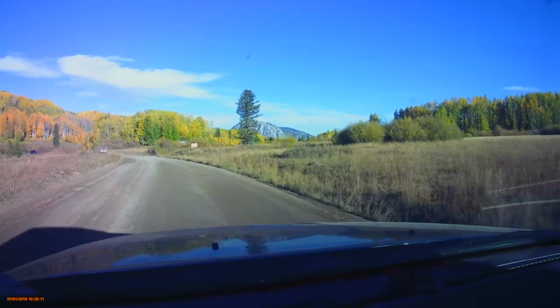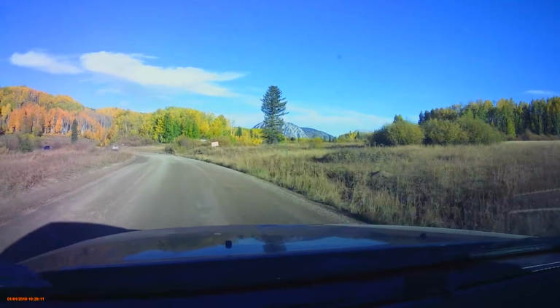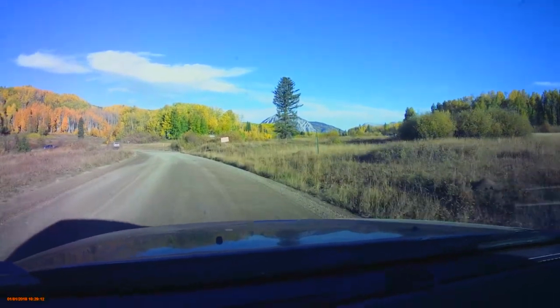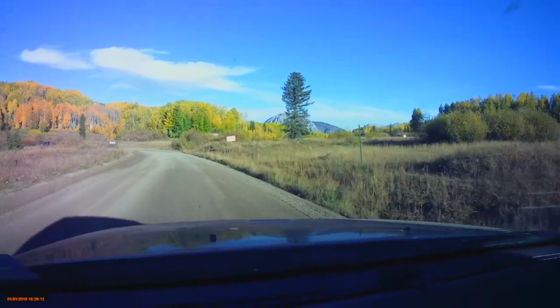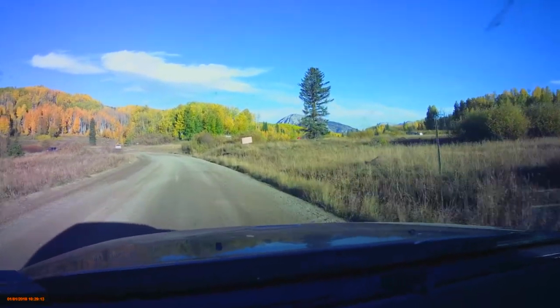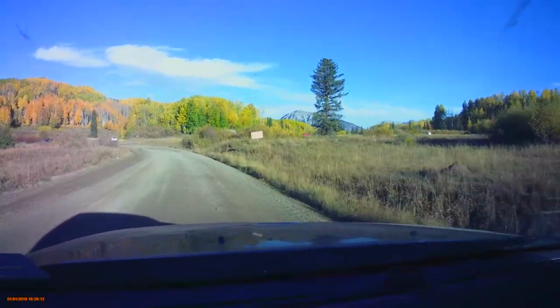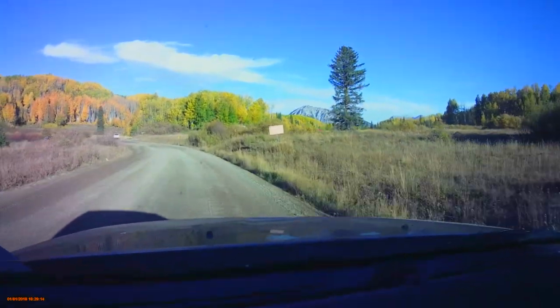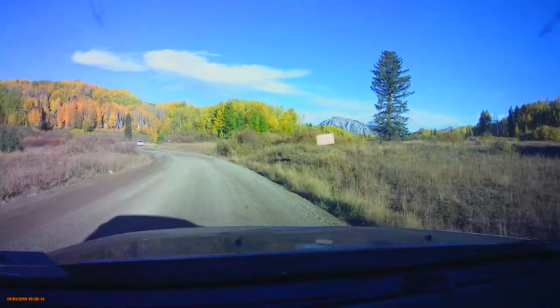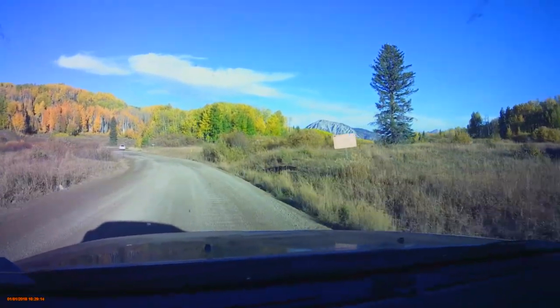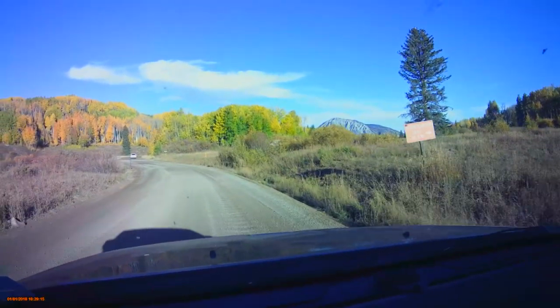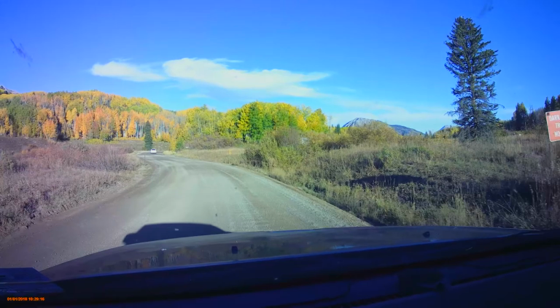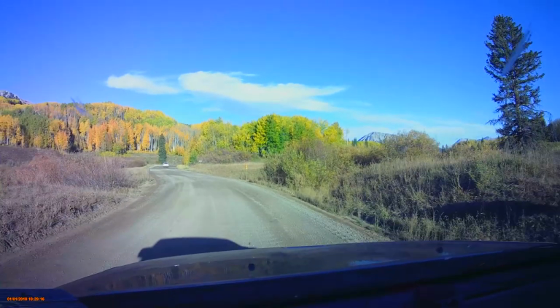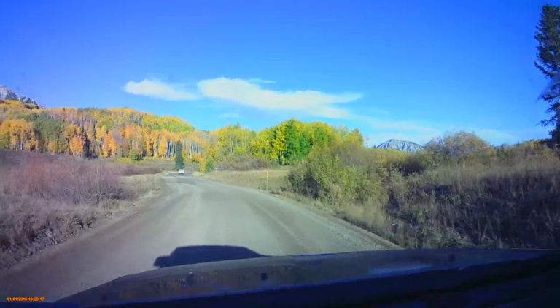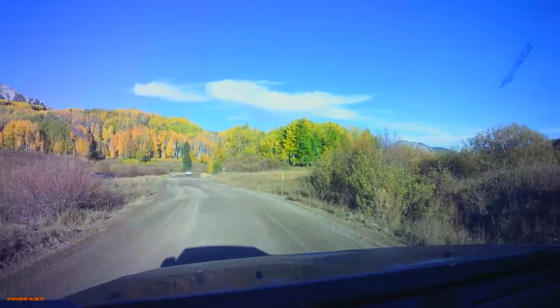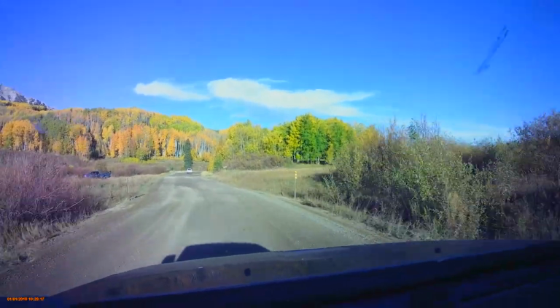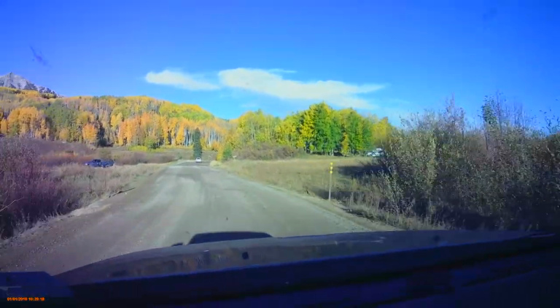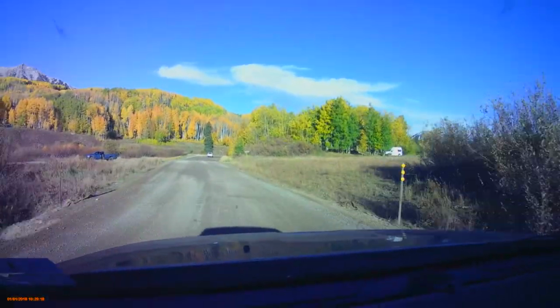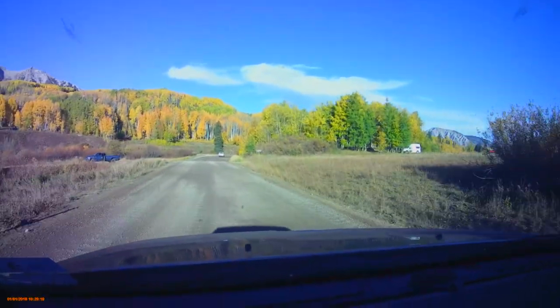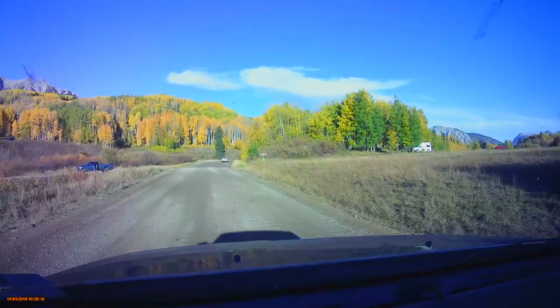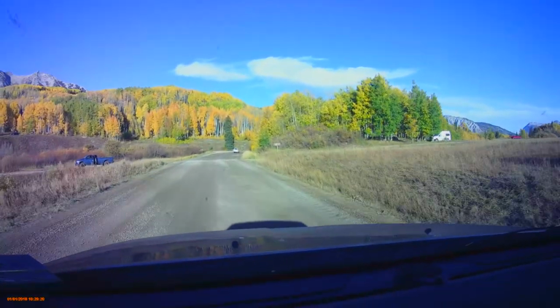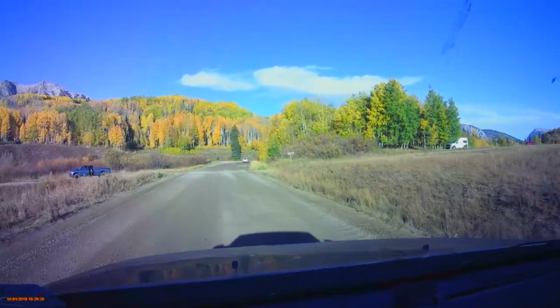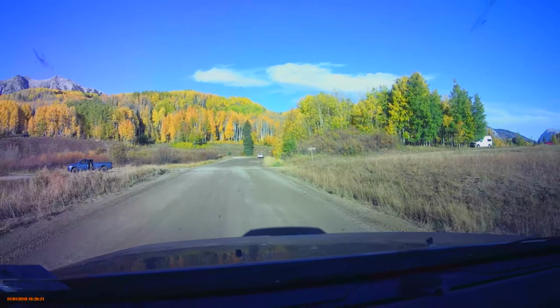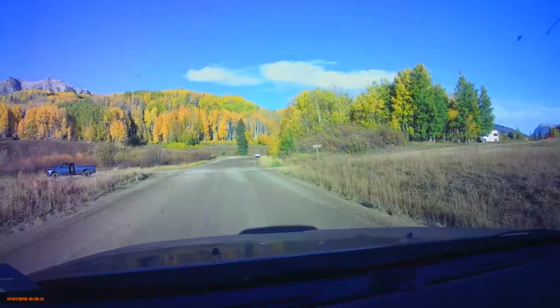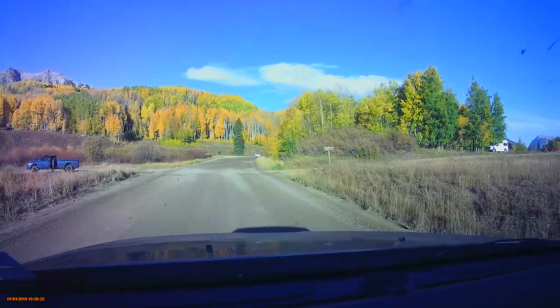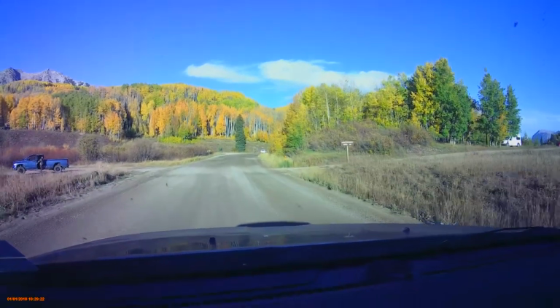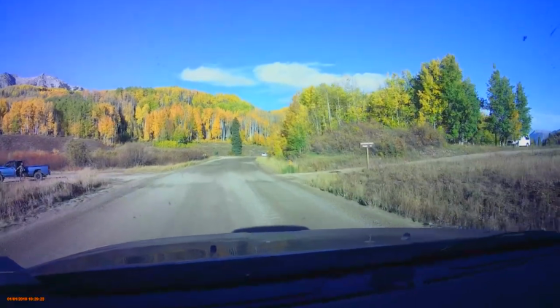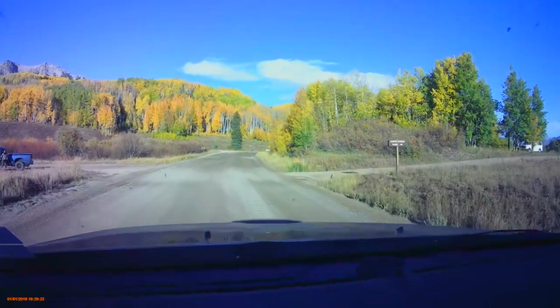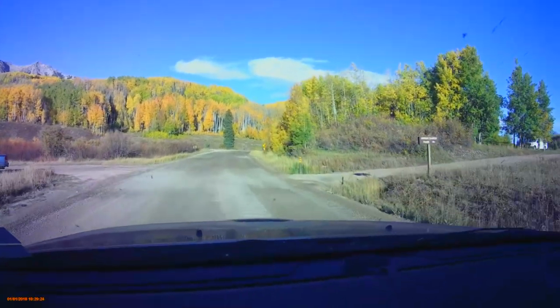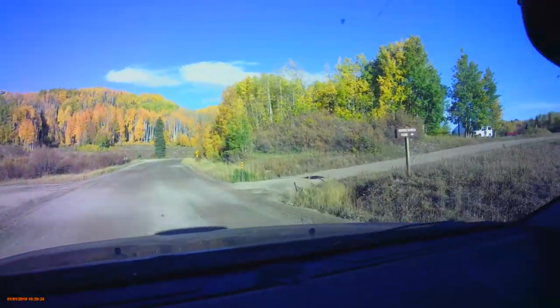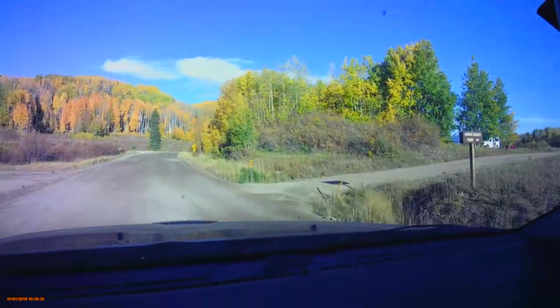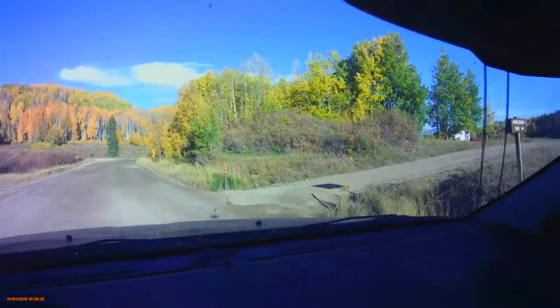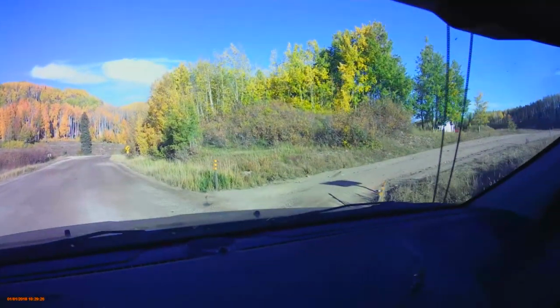Right here is also the start of Dark Canyon Trail number 830, but I know it best as Horse Ranch Park. I think I may have said Horse Park Ranch before, but it's Horse Ranch Park.